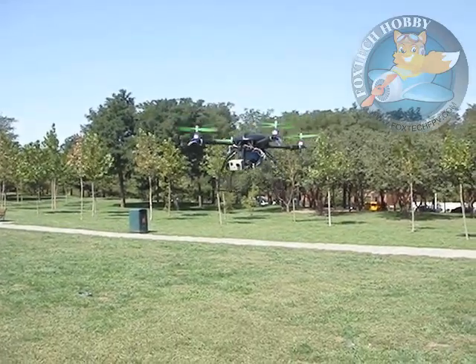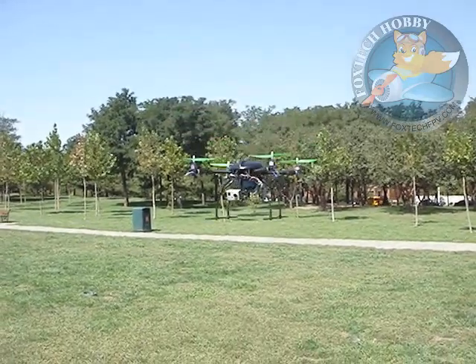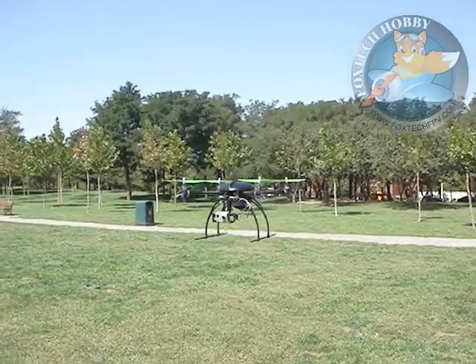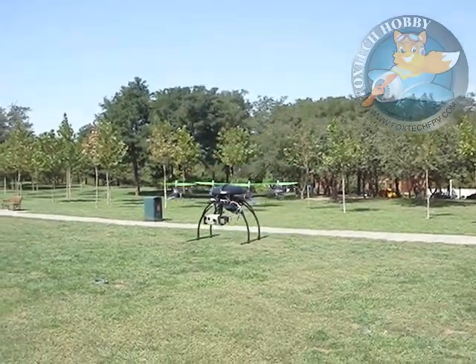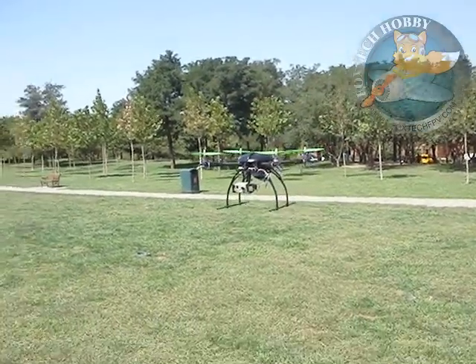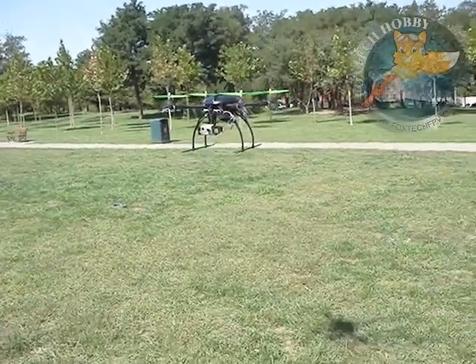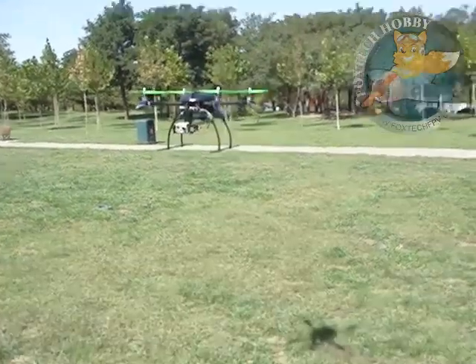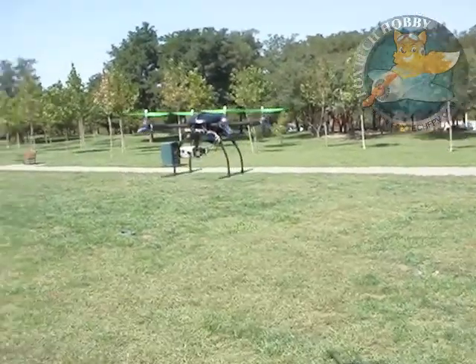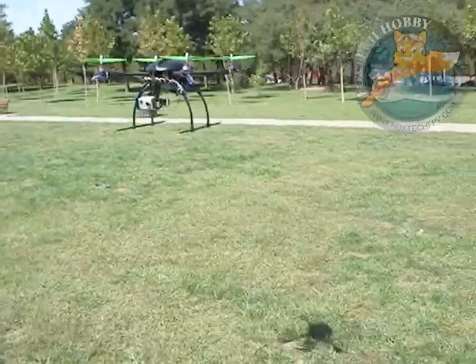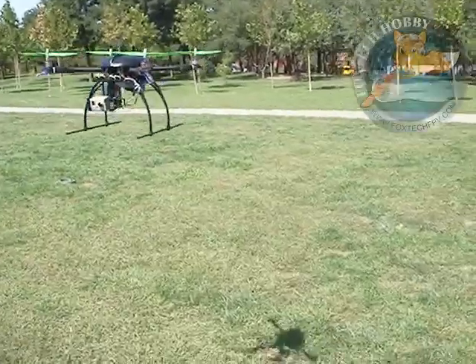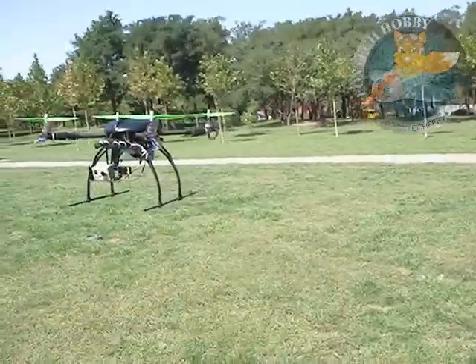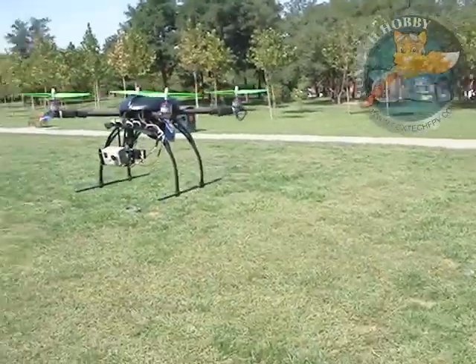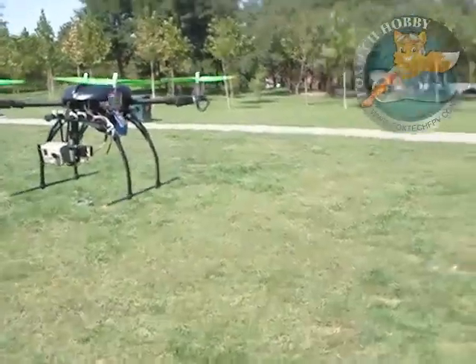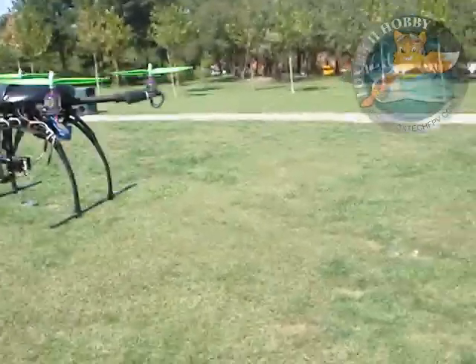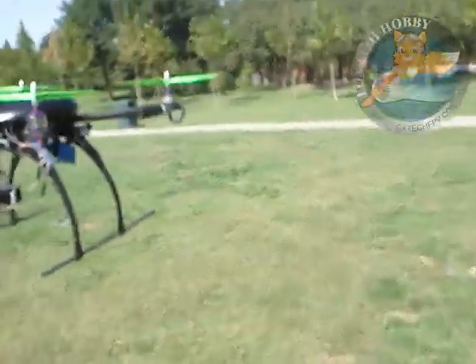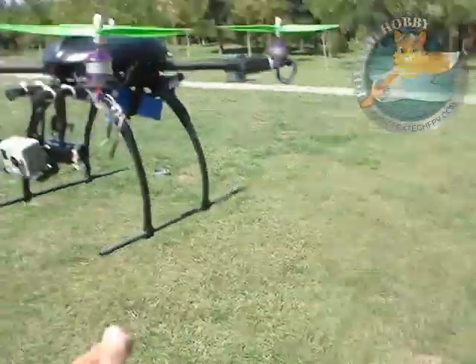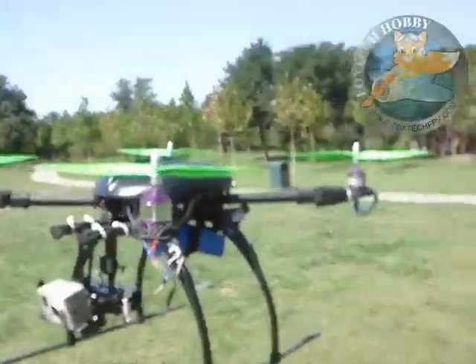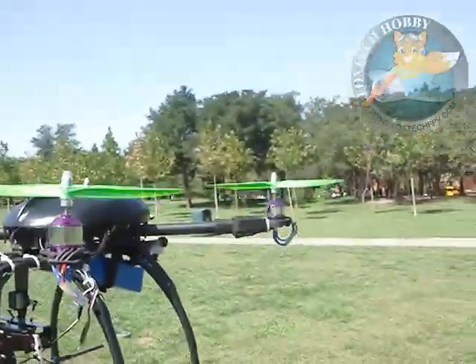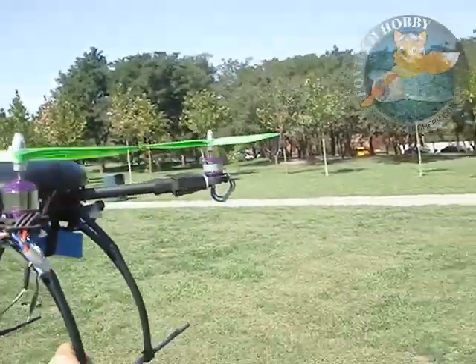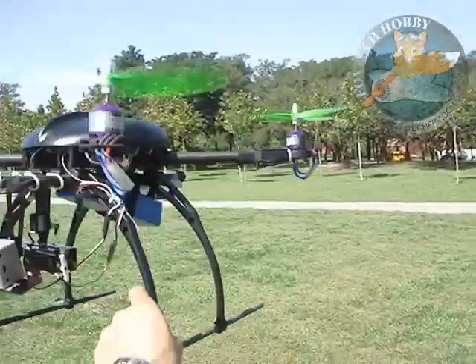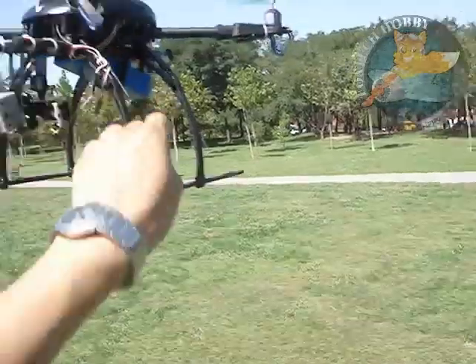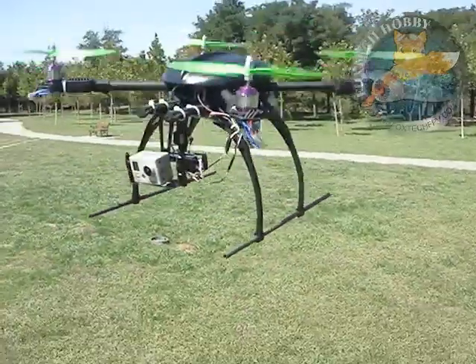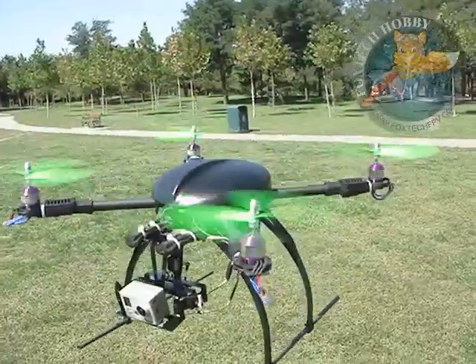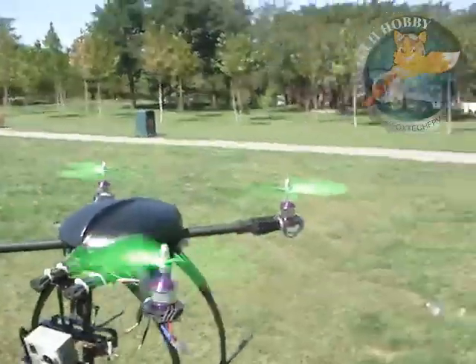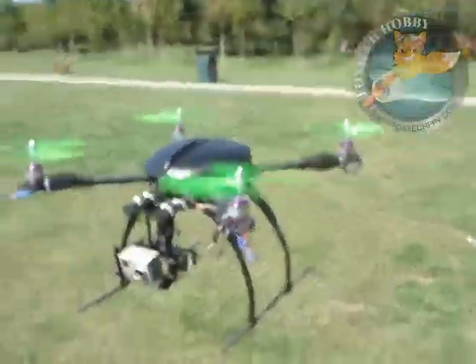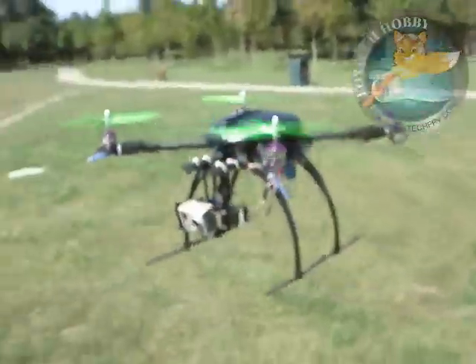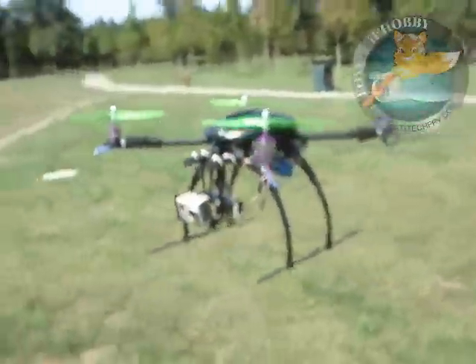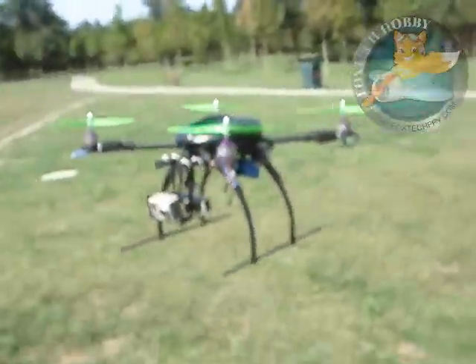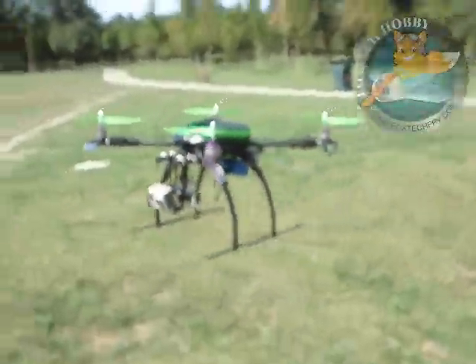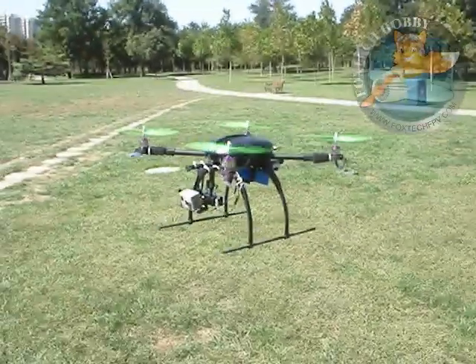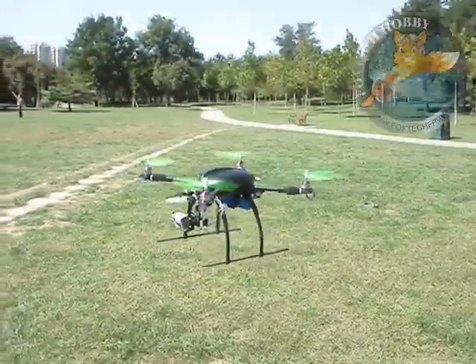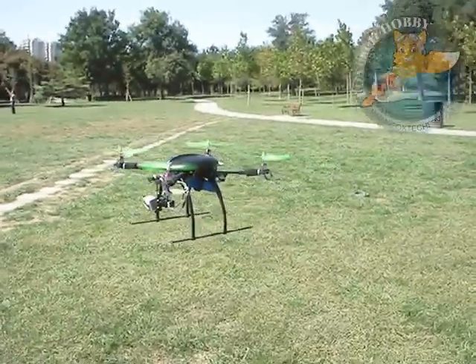Let's see how sensitive the barometer of this controller is. We raise this frame a little. Okay, it dropped down and keeps the original altitude.